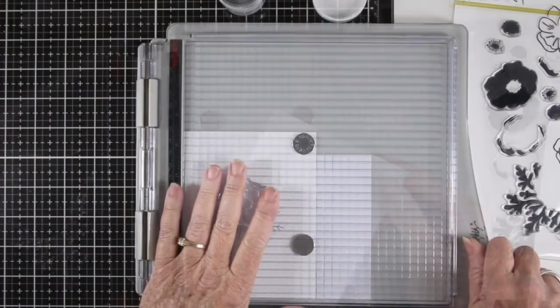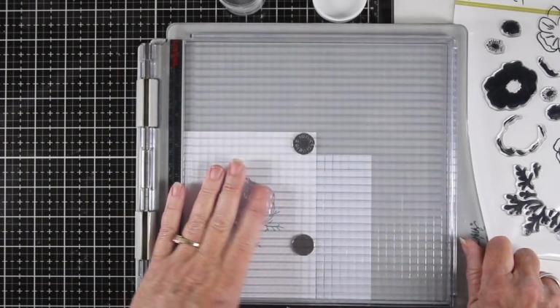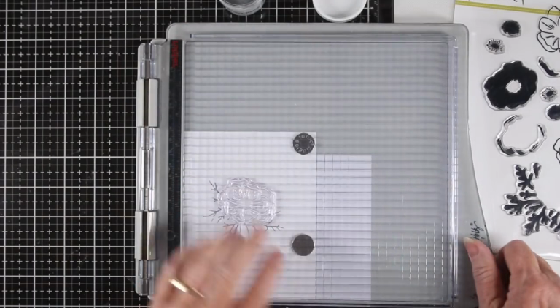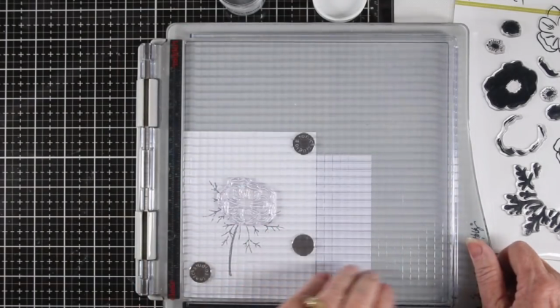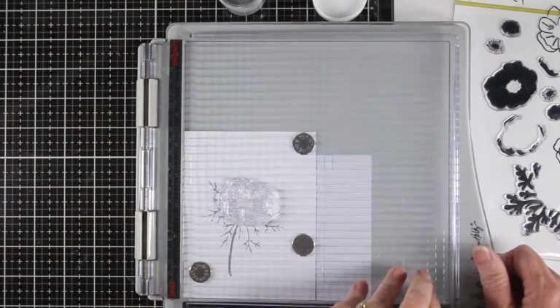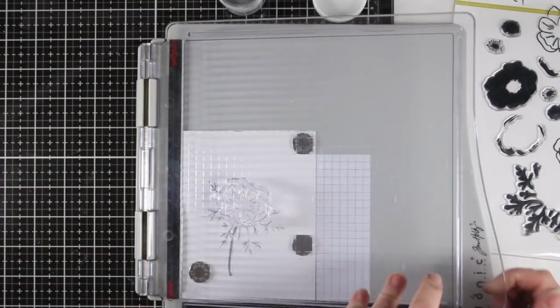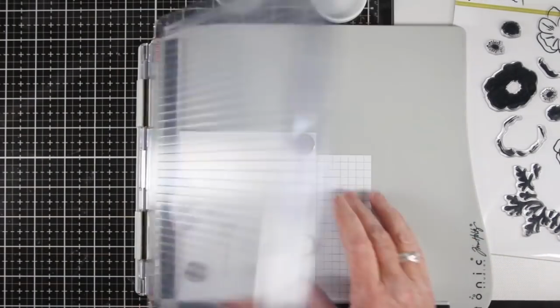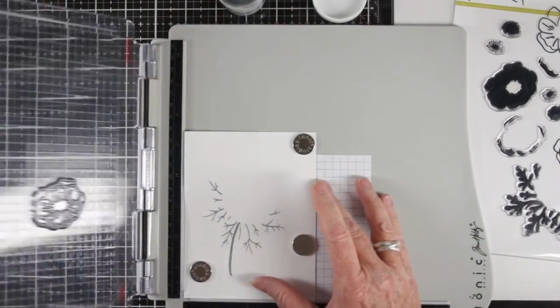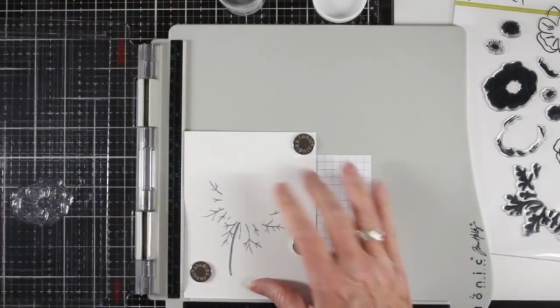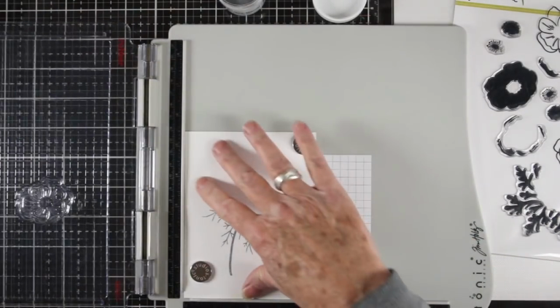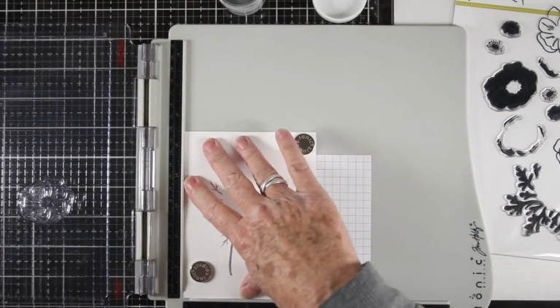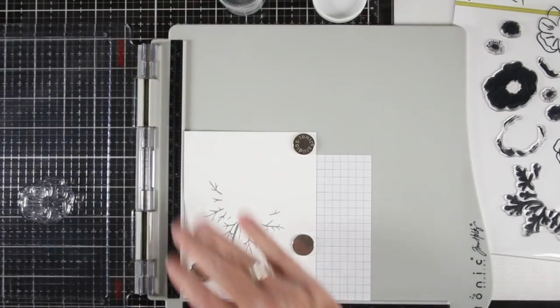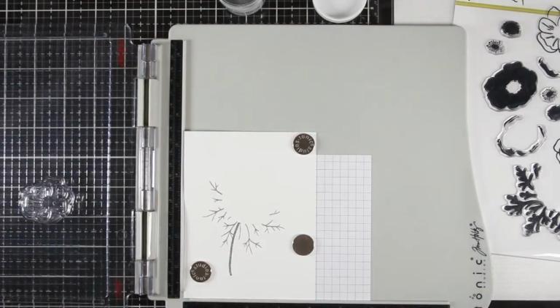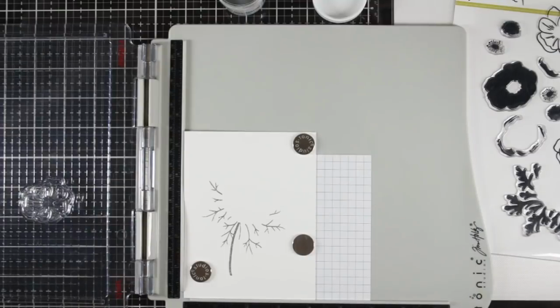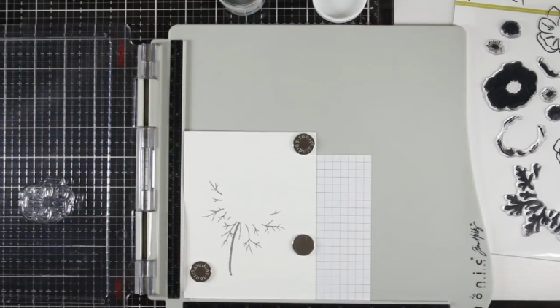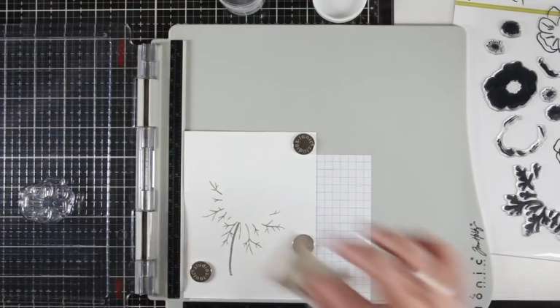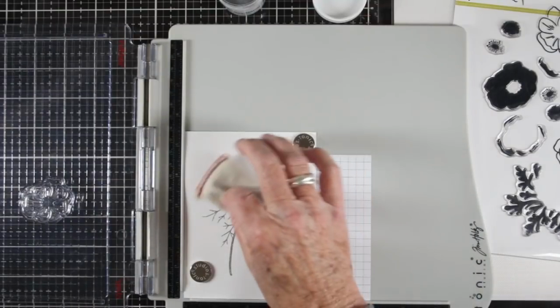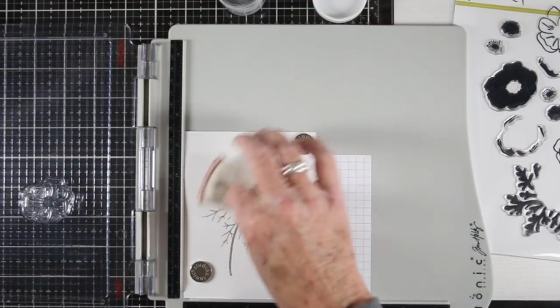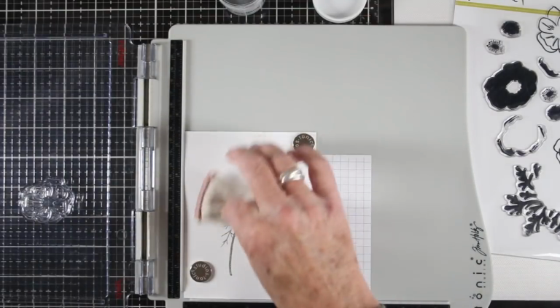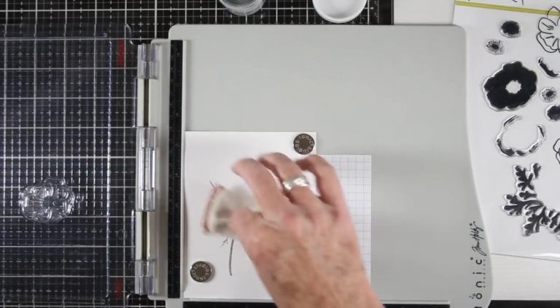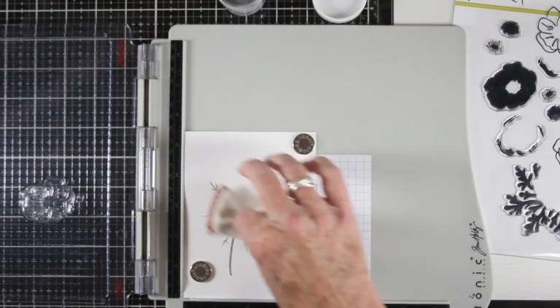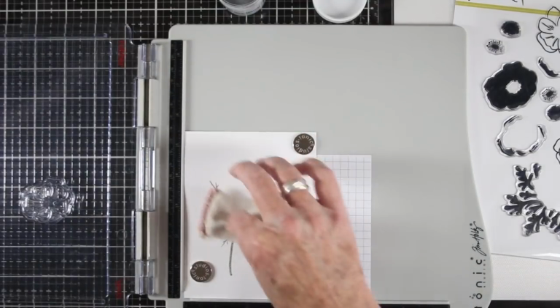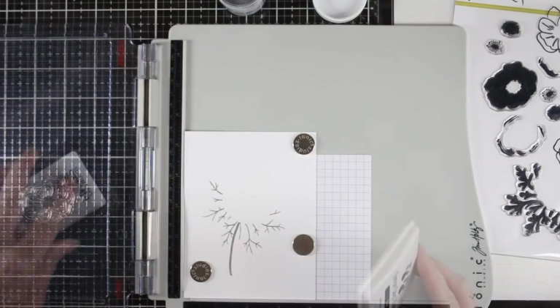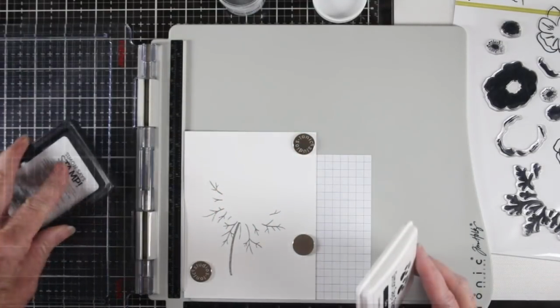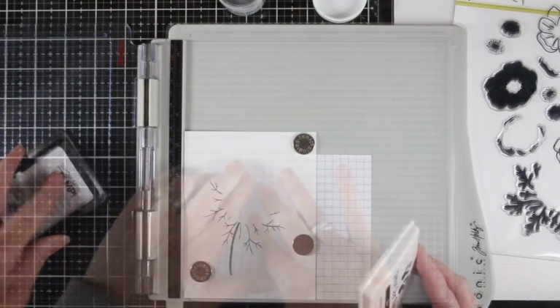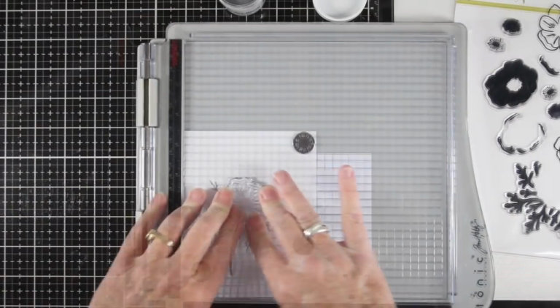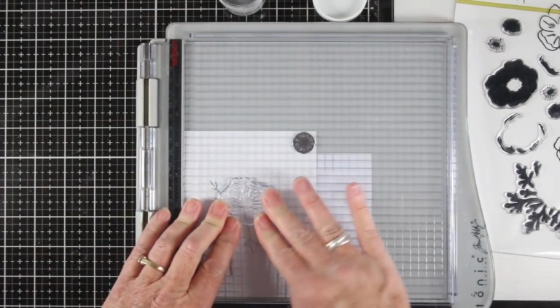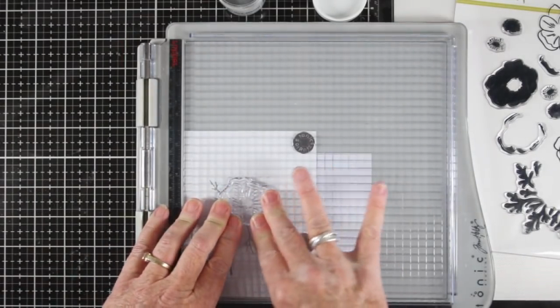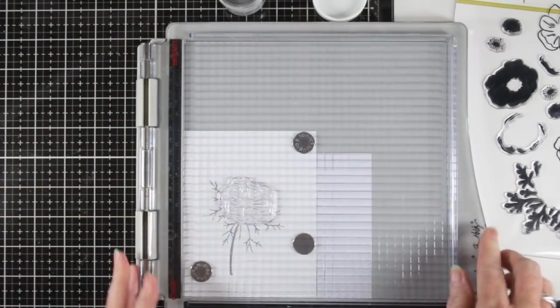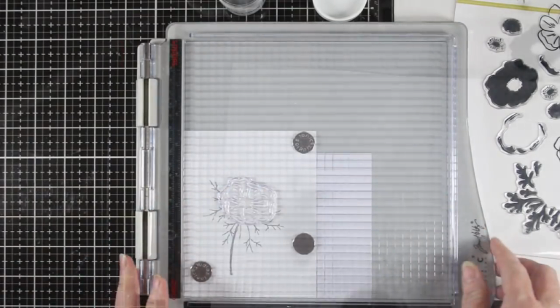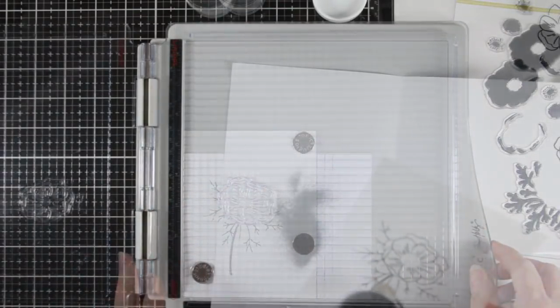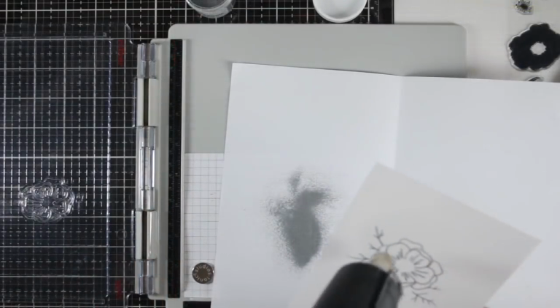Next I'll be adding the flower blossom right into the area of the stem, and I'll be doing the same process of using my anti-static pouch, inking the stamp up, stamping, and finally heat embossing.